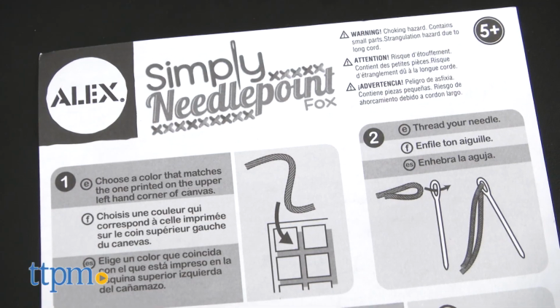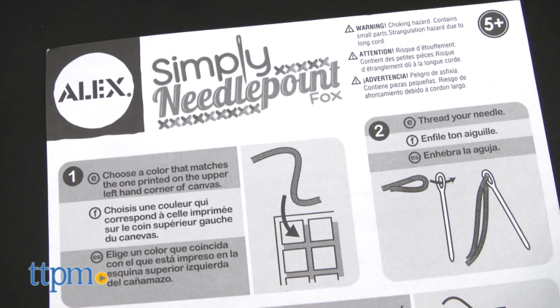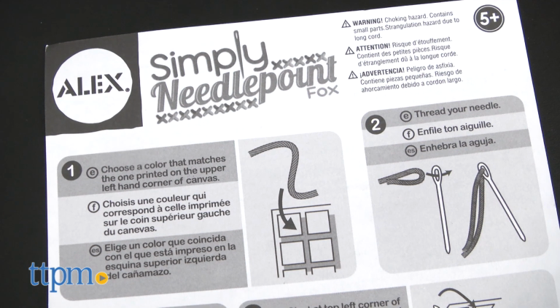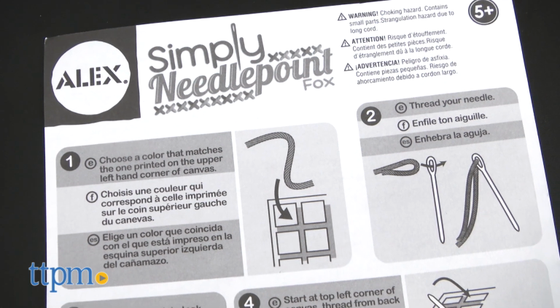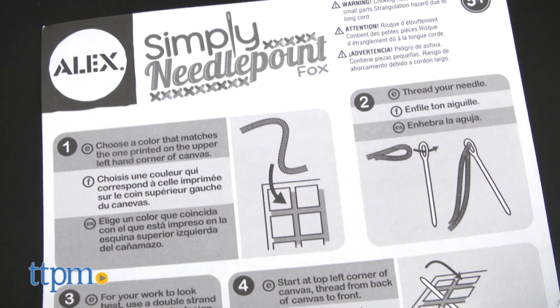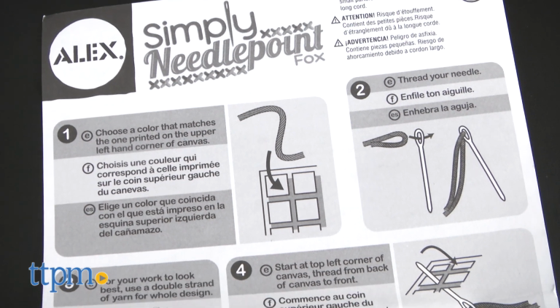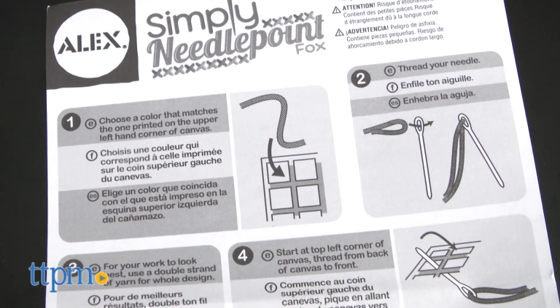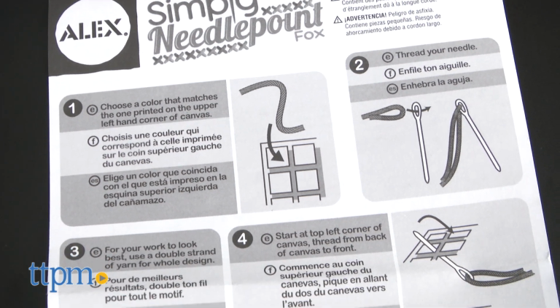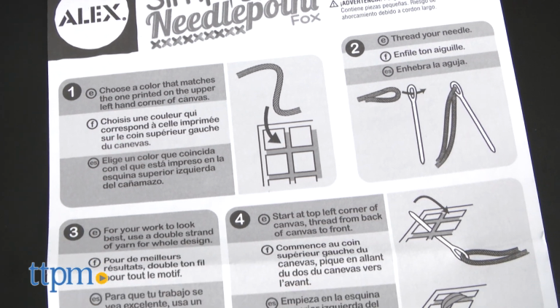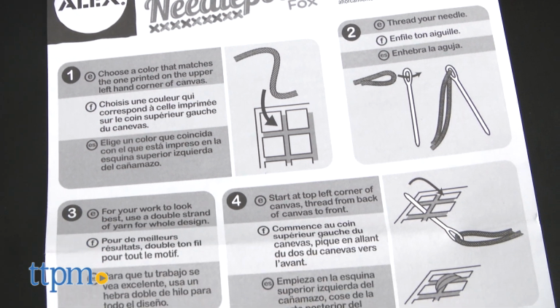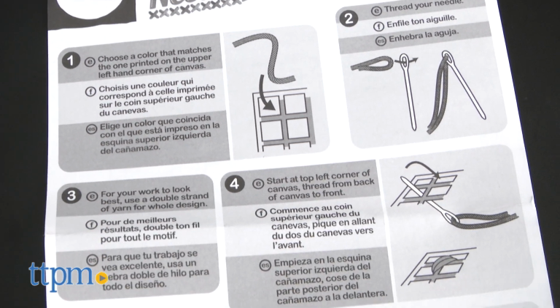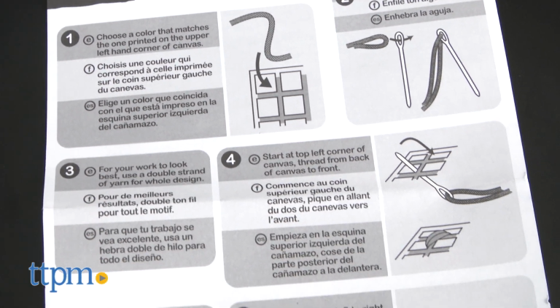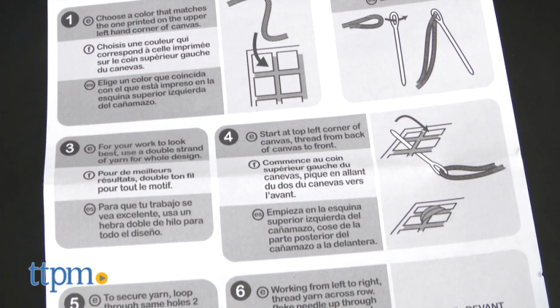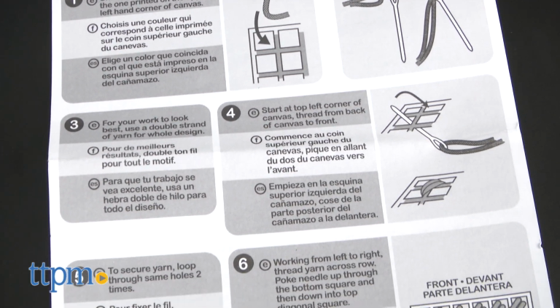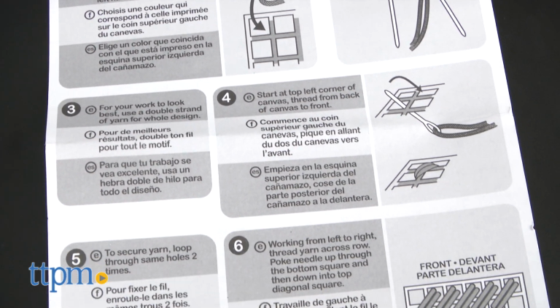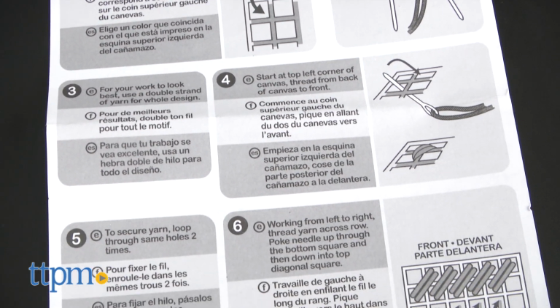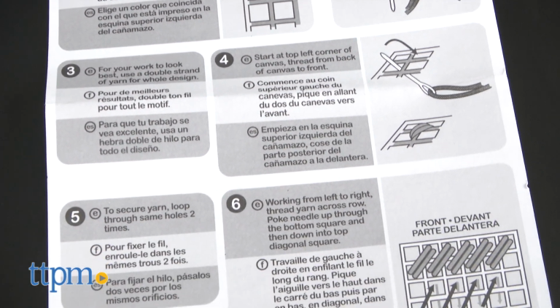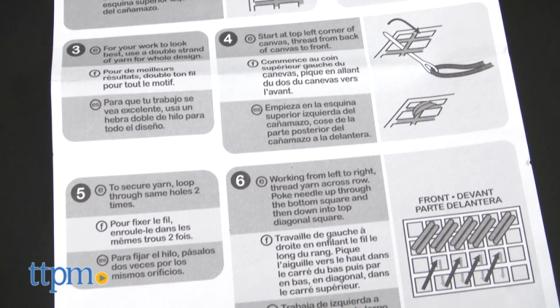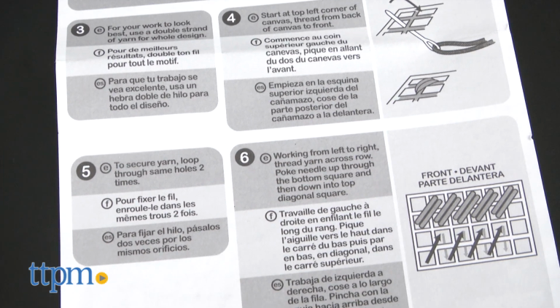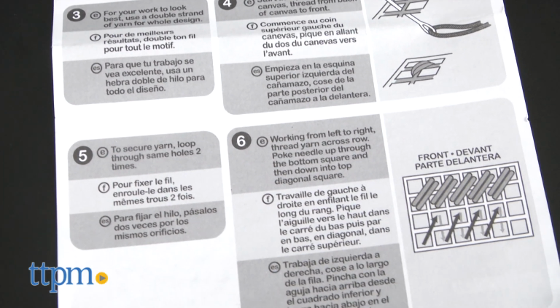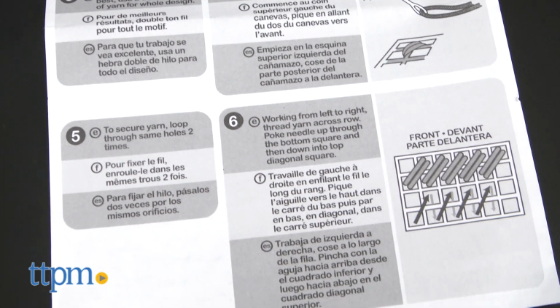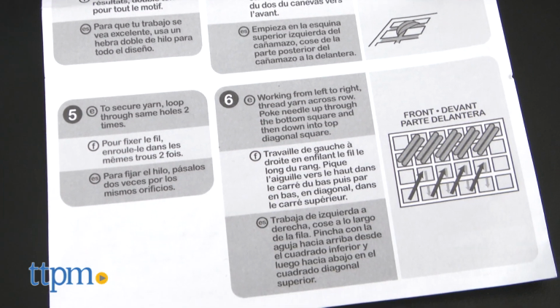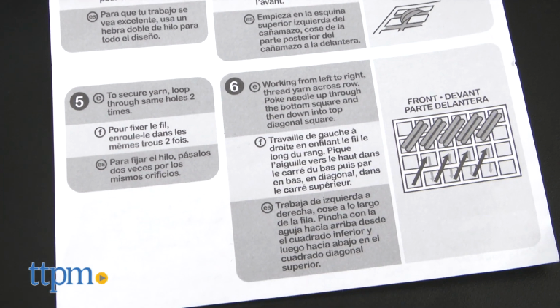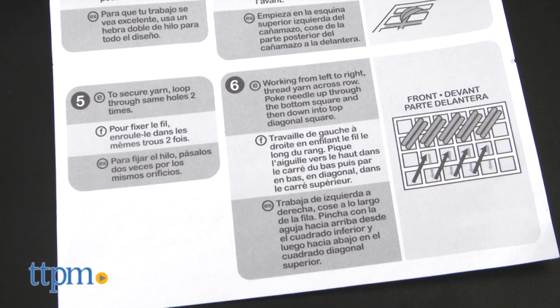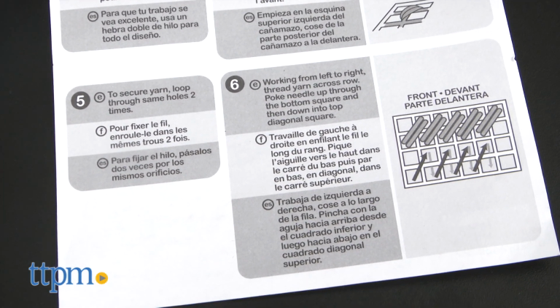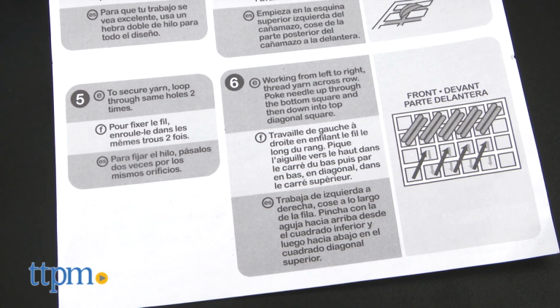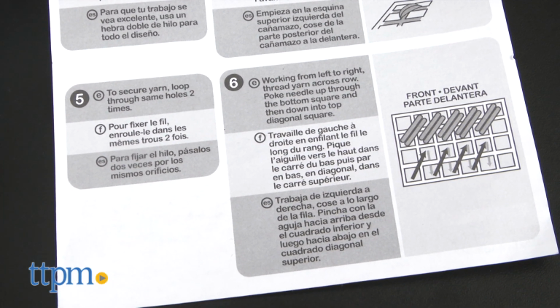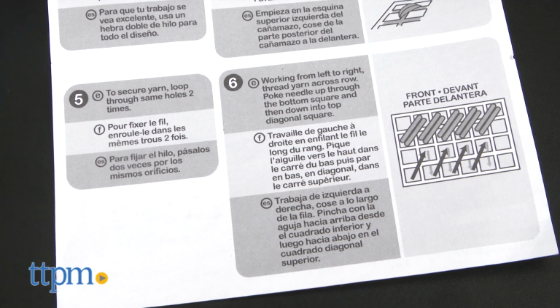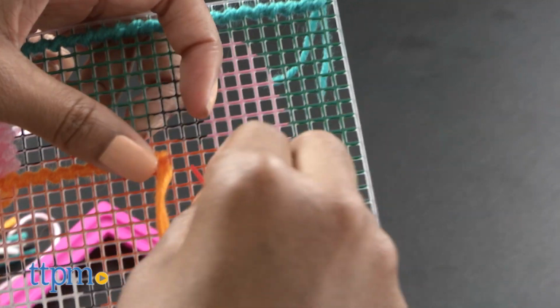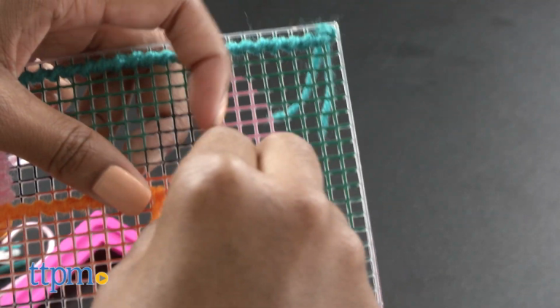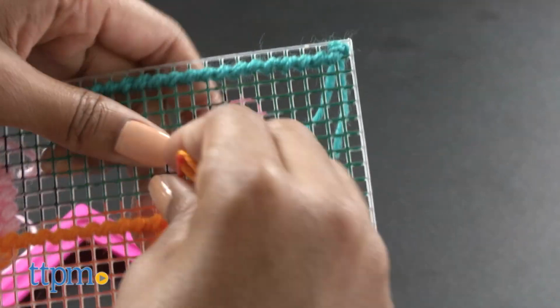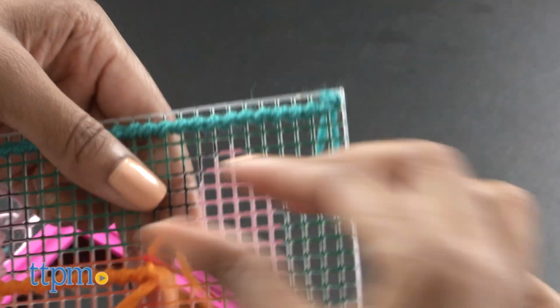Though the instructions were included, they weren't clear enough for a needlepoint beginner, as it suggests. If you are a more experienced needlepoint crafter, then this project will be a bit easier to complete.